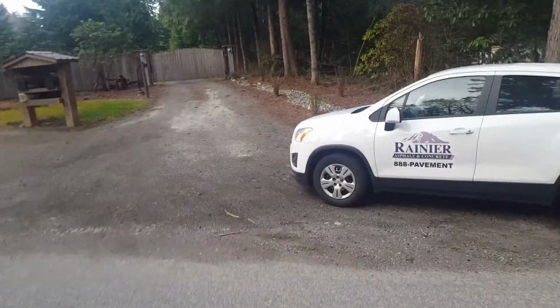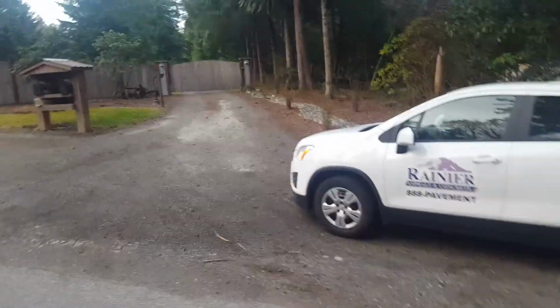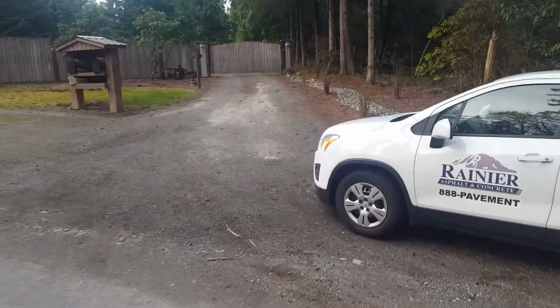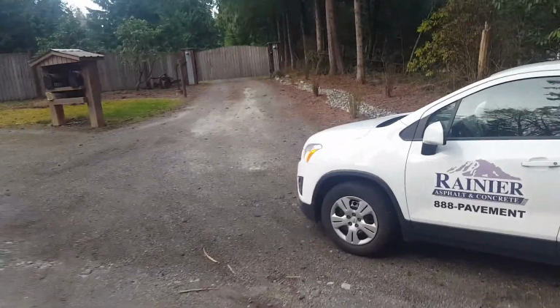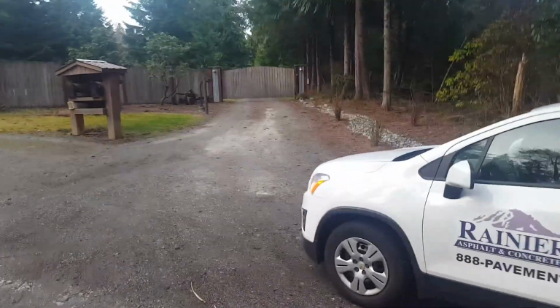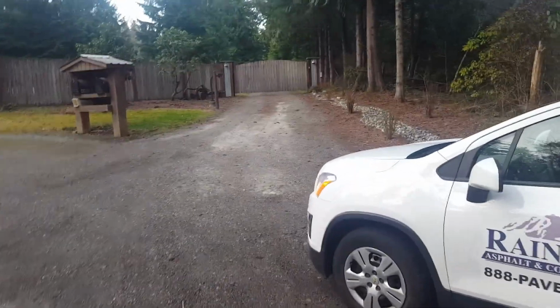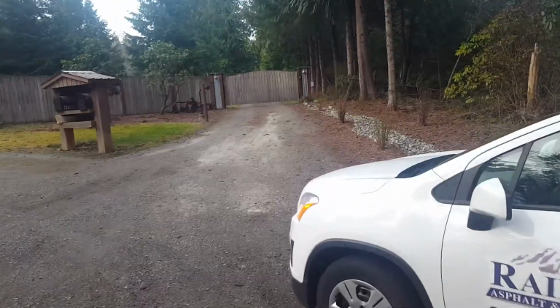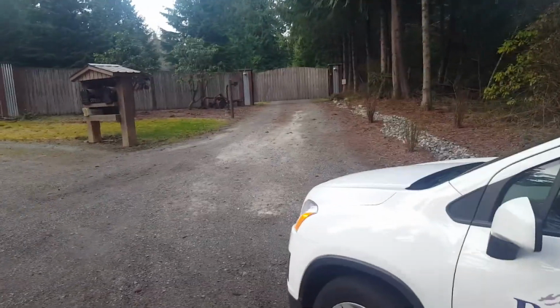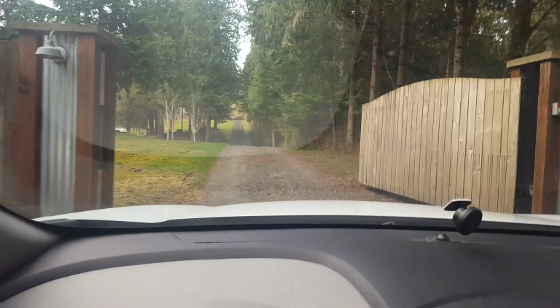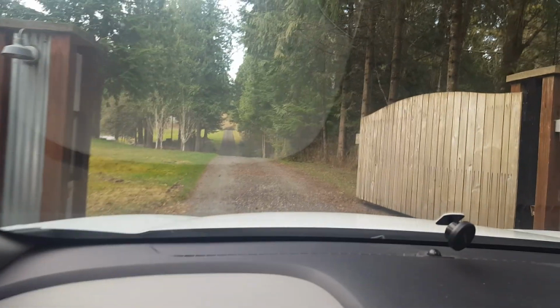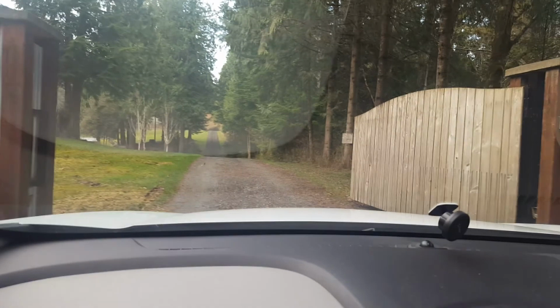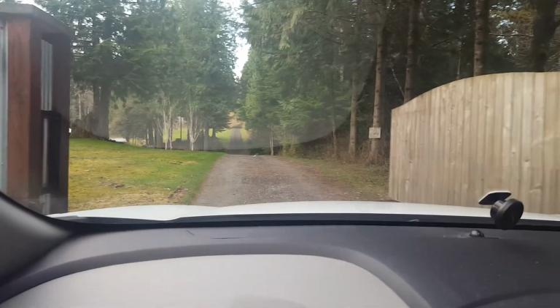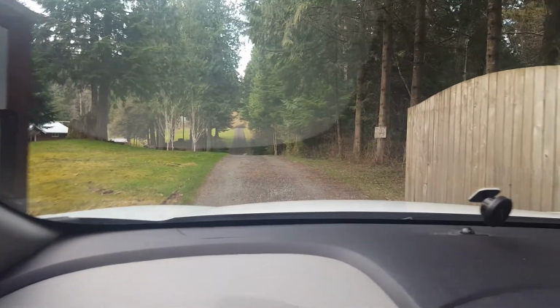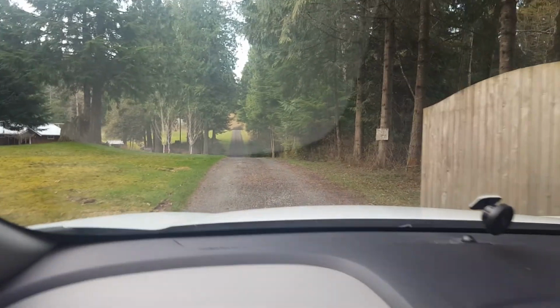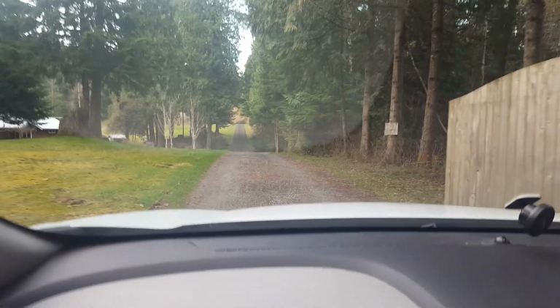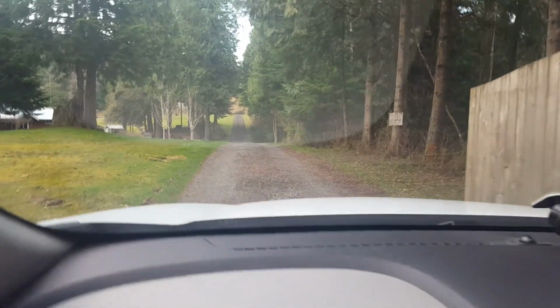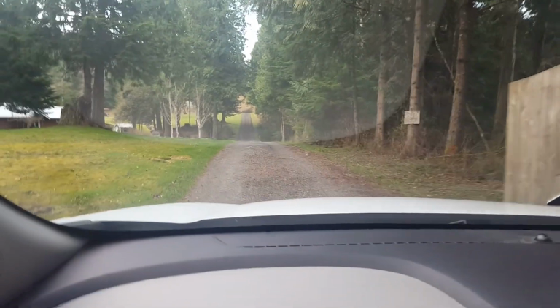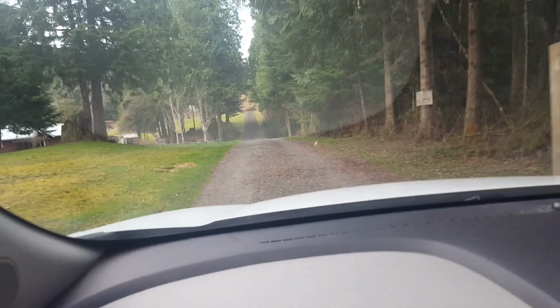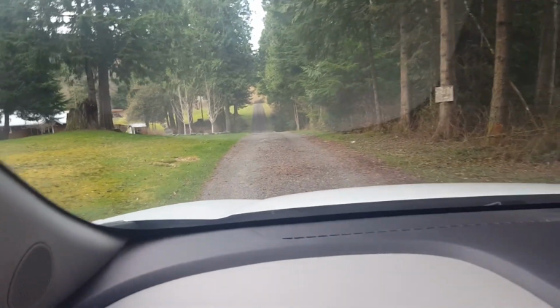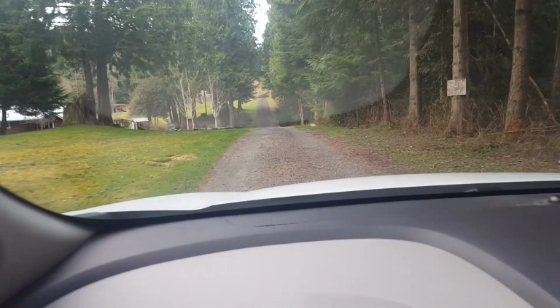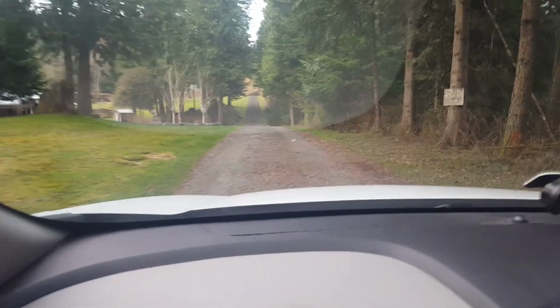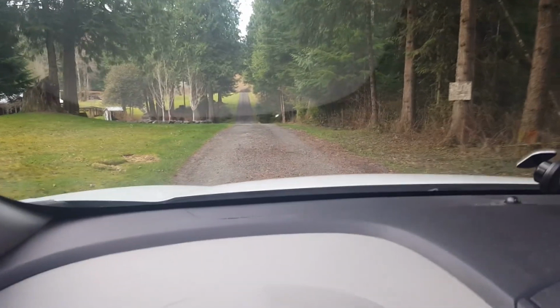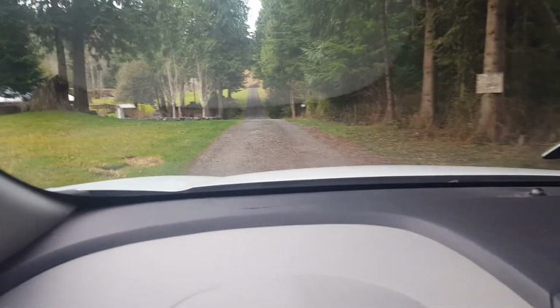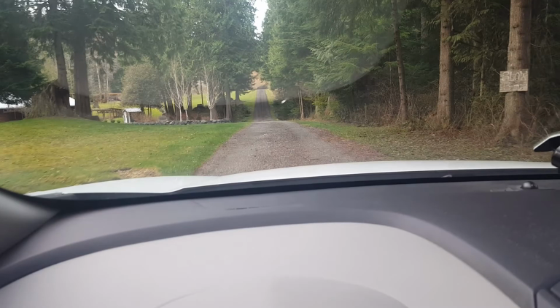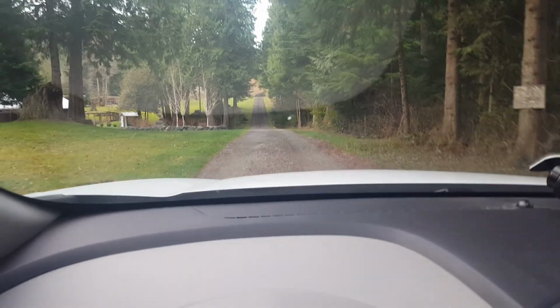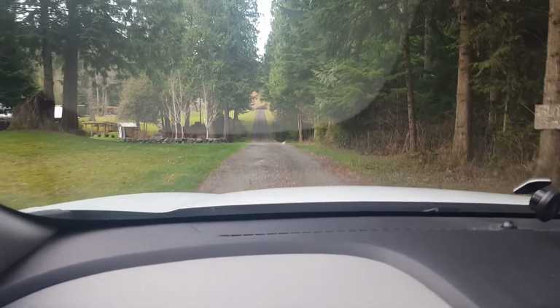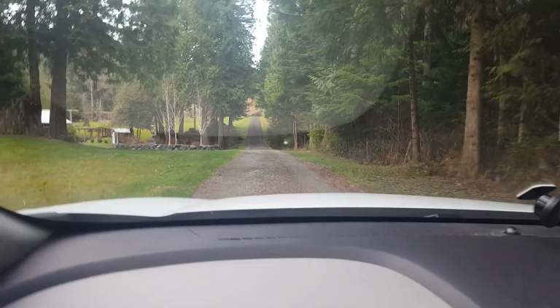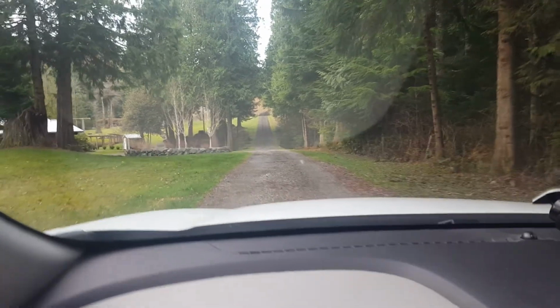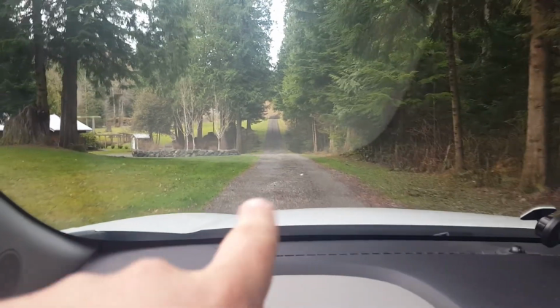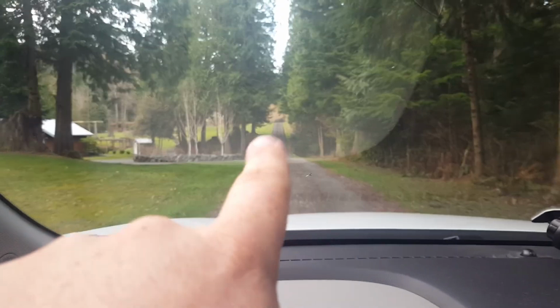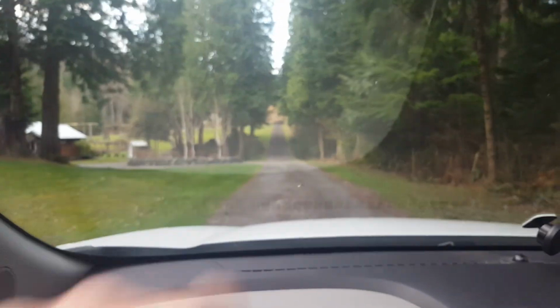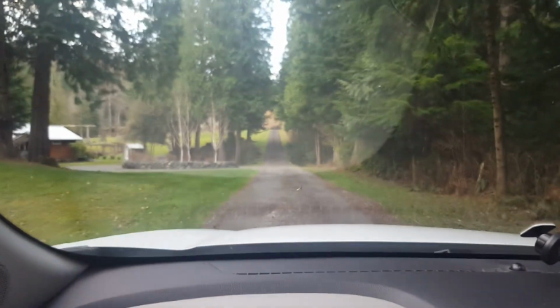I've got measurements here that I'll be able to share. Coming into the gate you've got the driveway — he just wants to keep the asphalt where the gravel is showing, but it goes all the way up the hill.